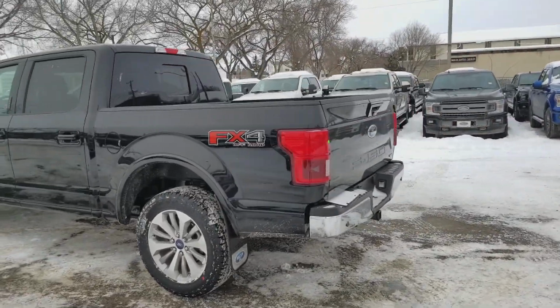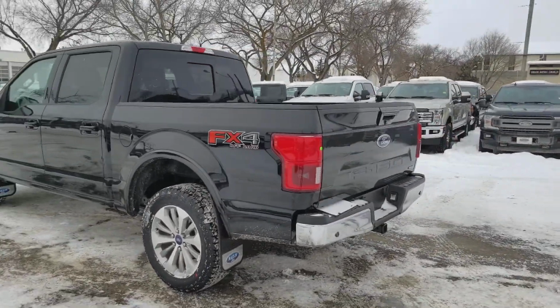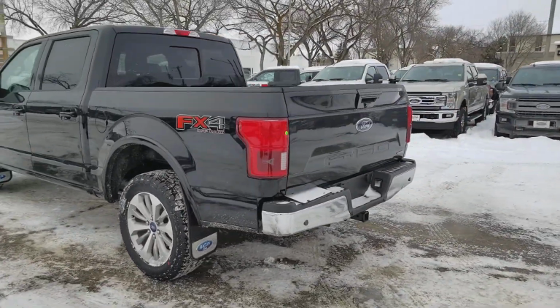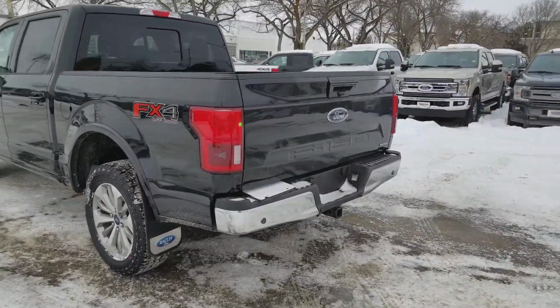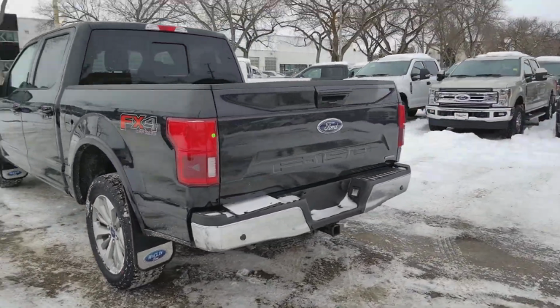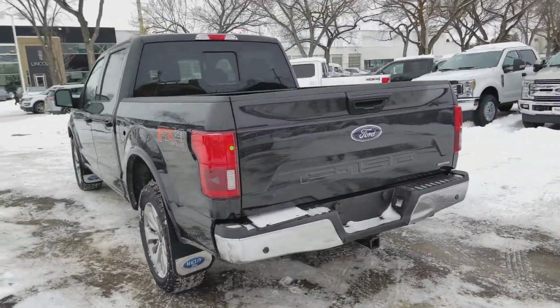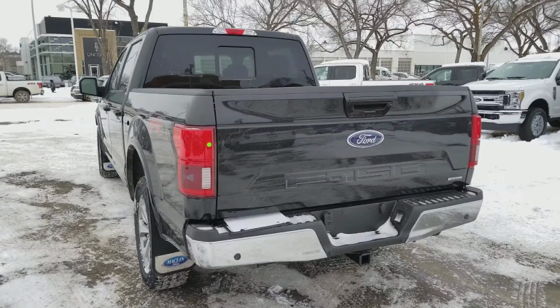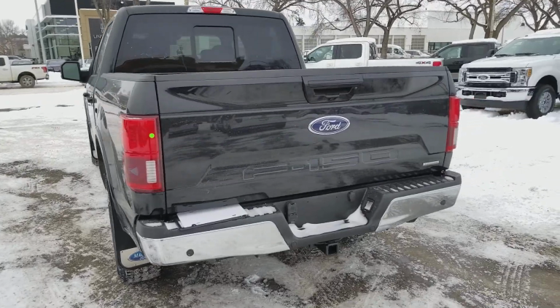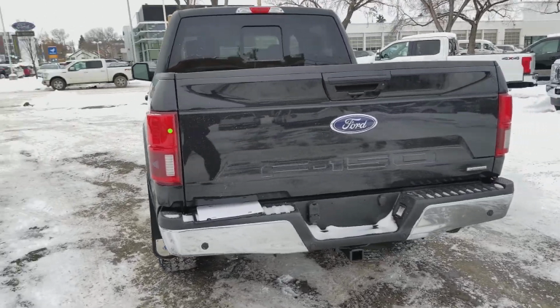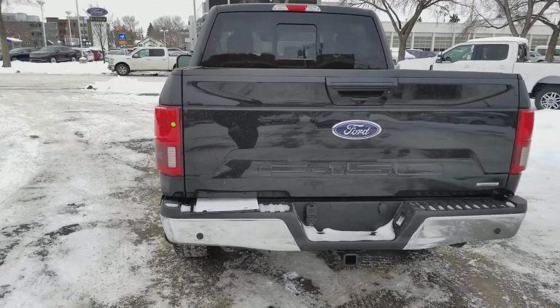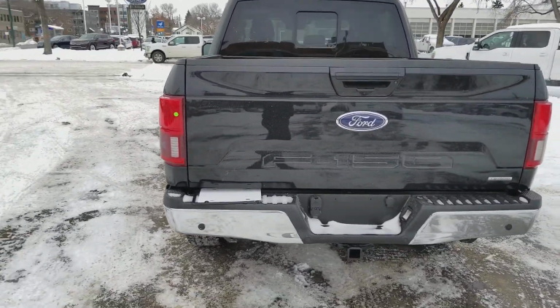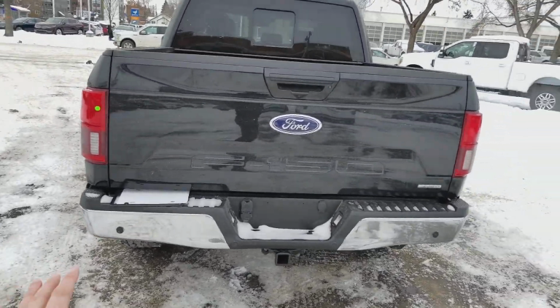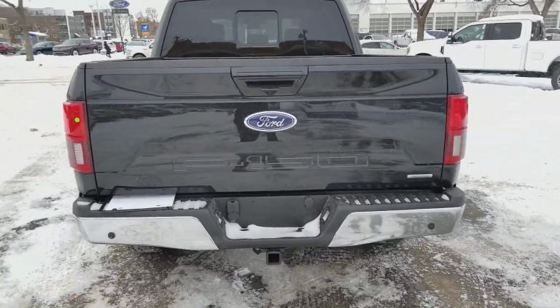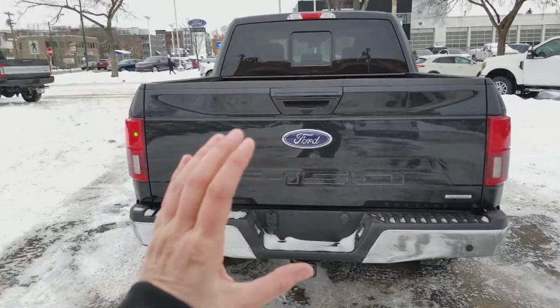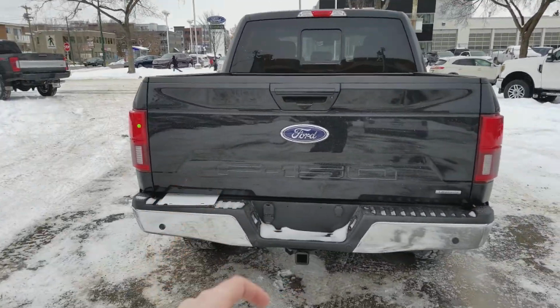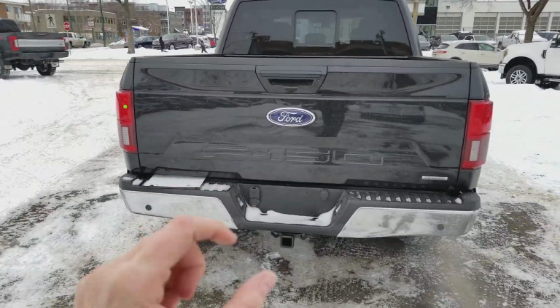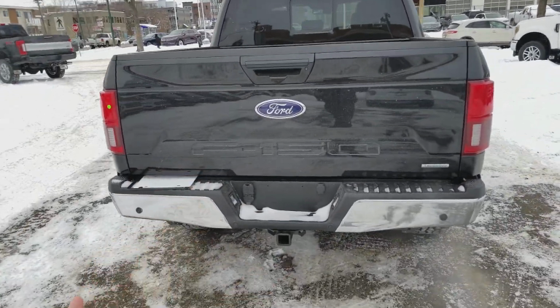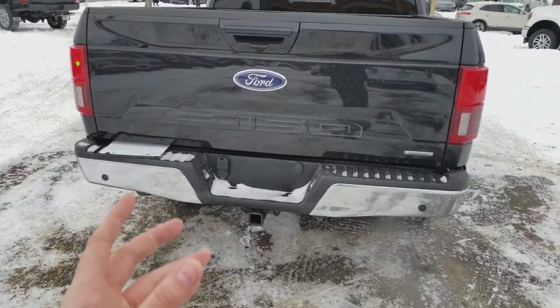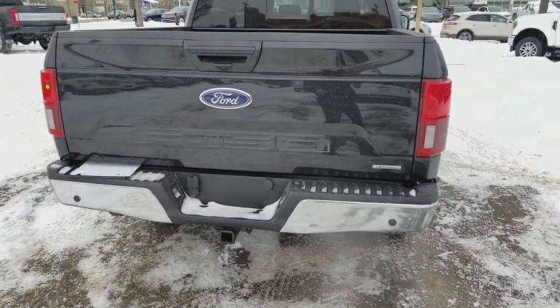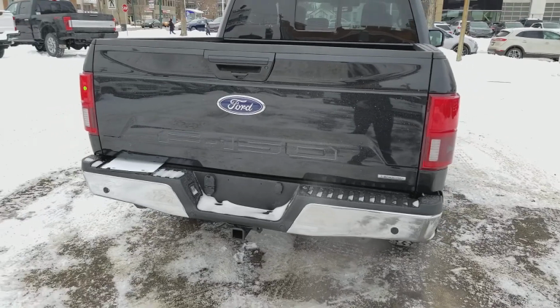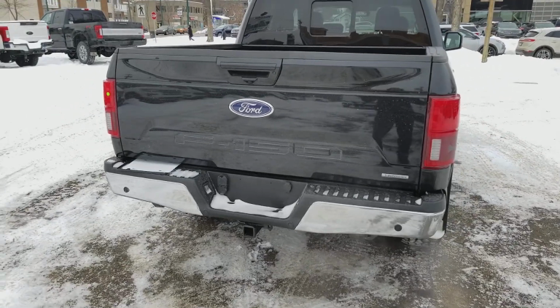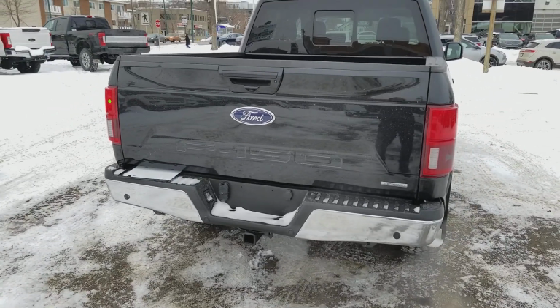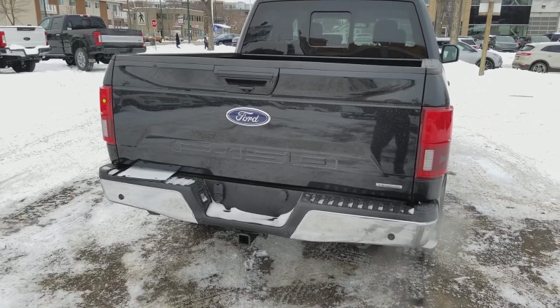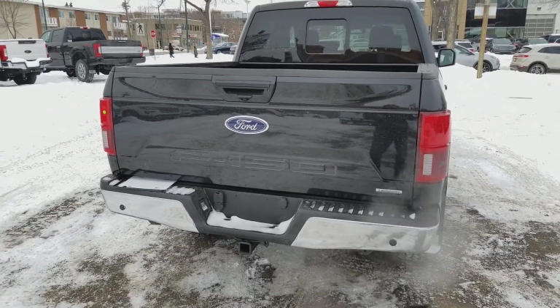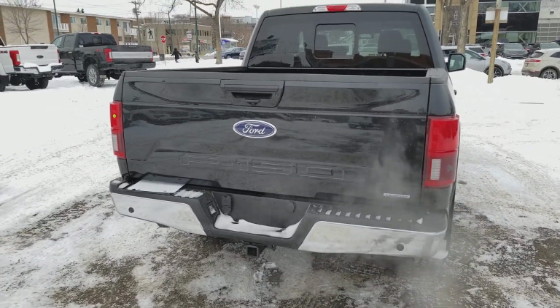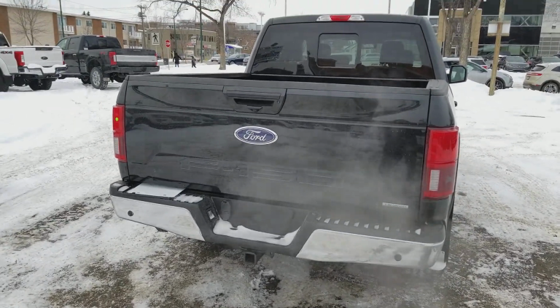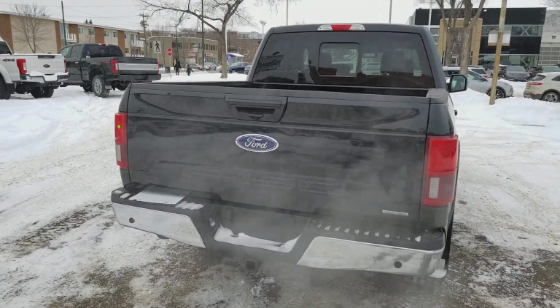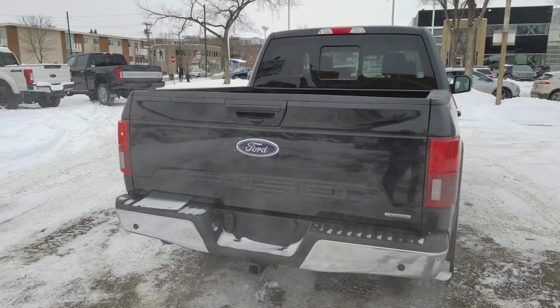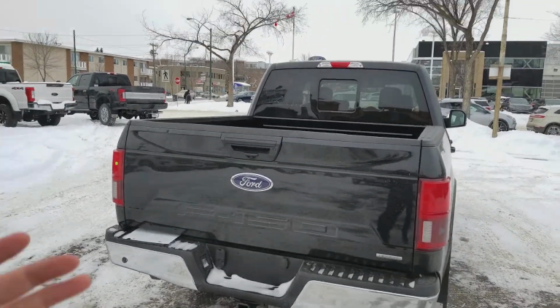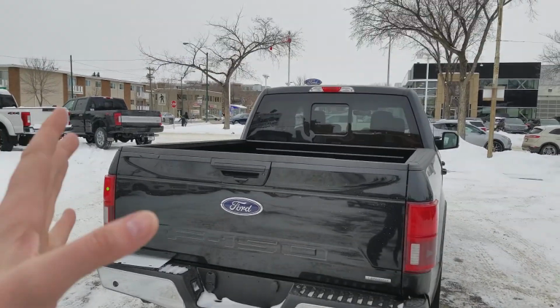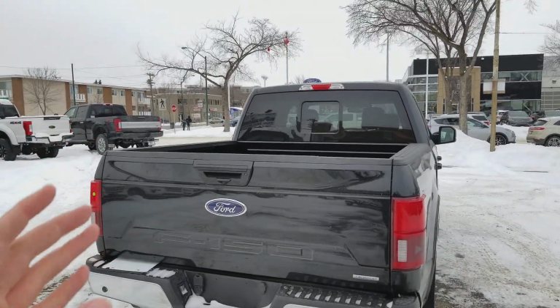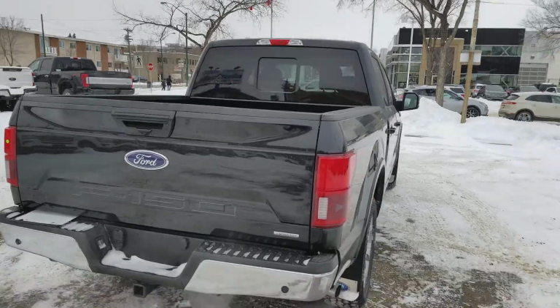In the back here we have blind spot monitoring, rear sensors, your rear camera, trailer tow package, there's also a power release tailgate here, and you also have that rear power sliding window.